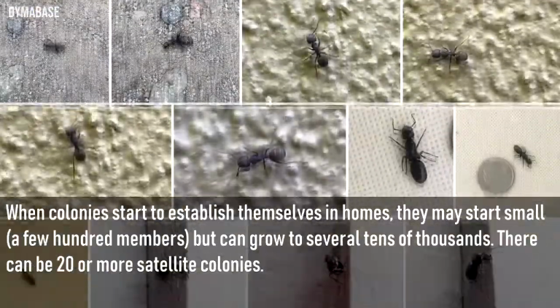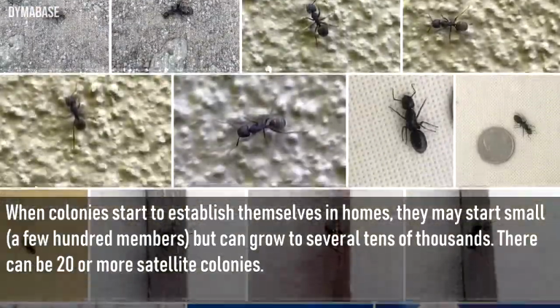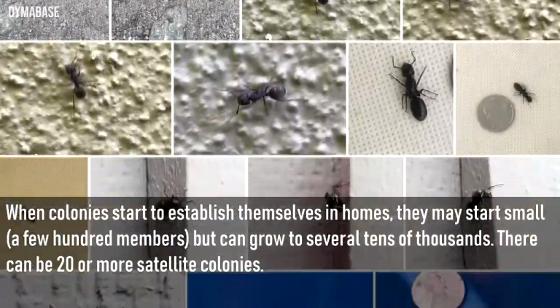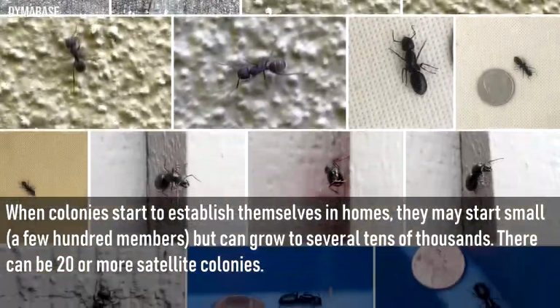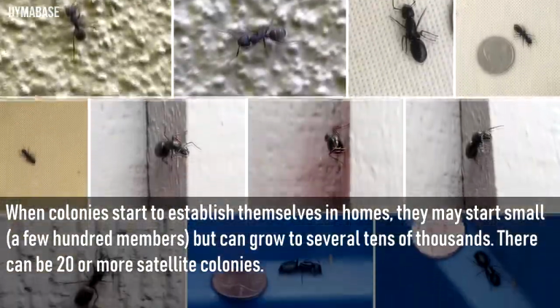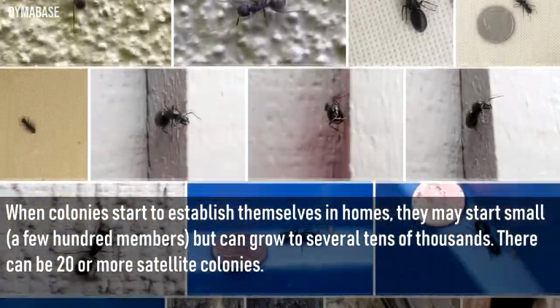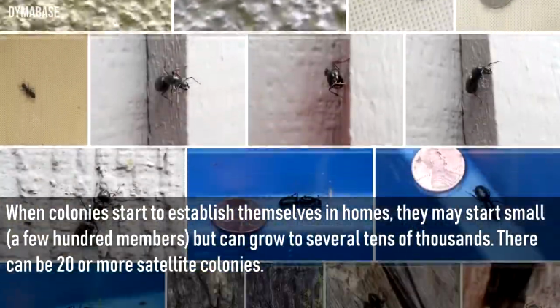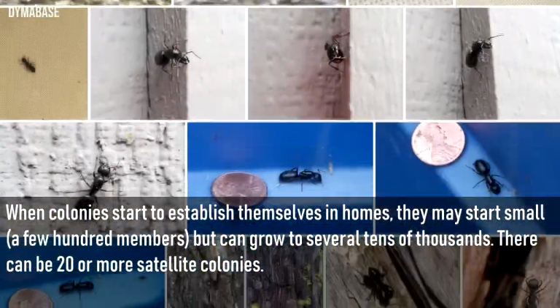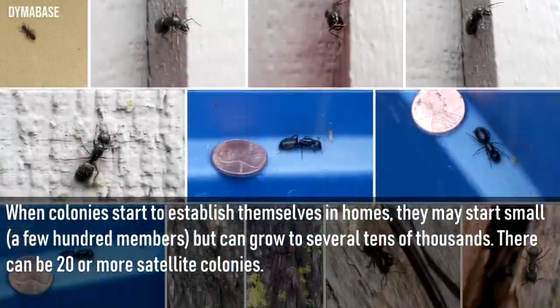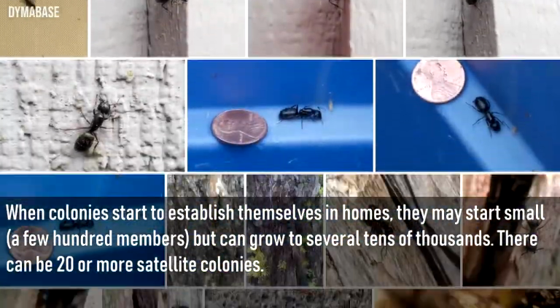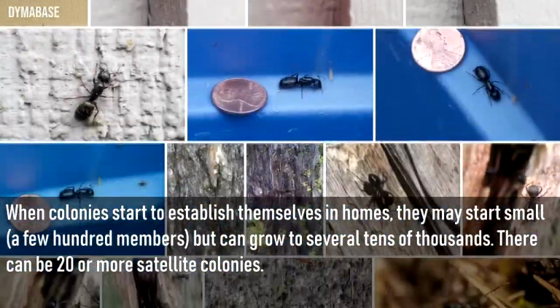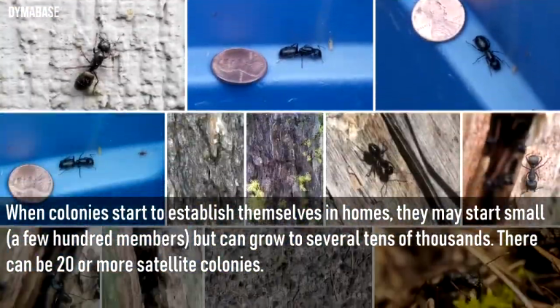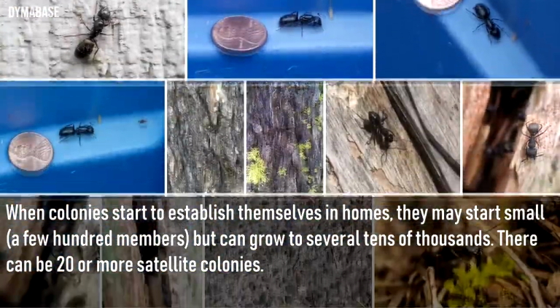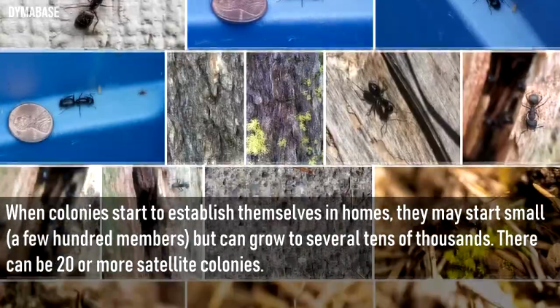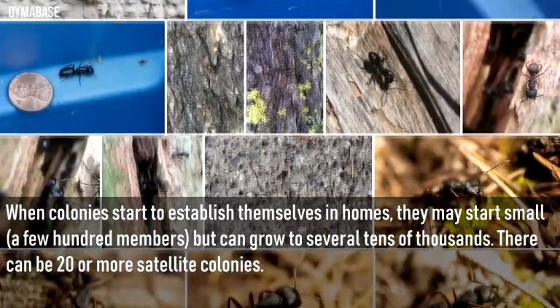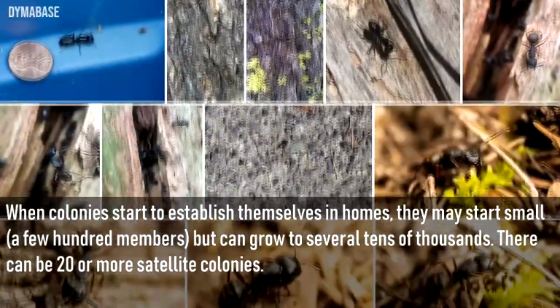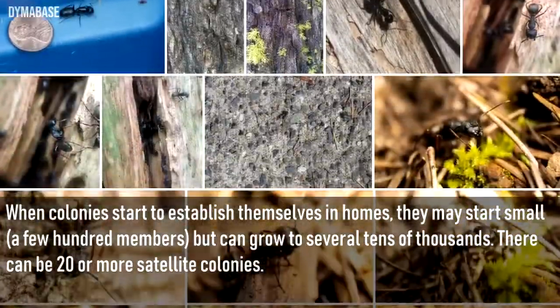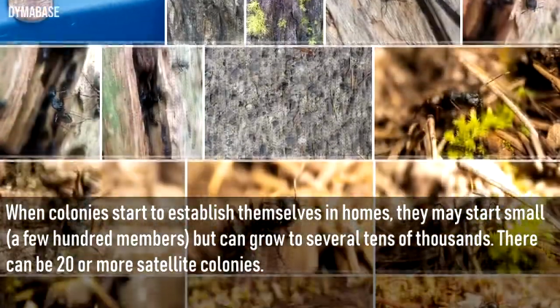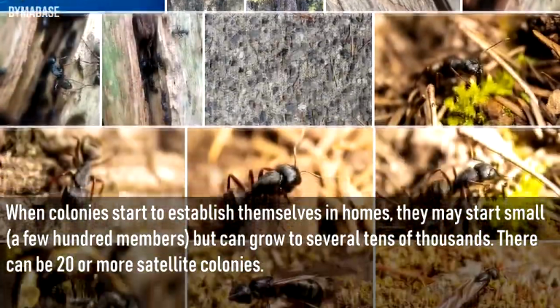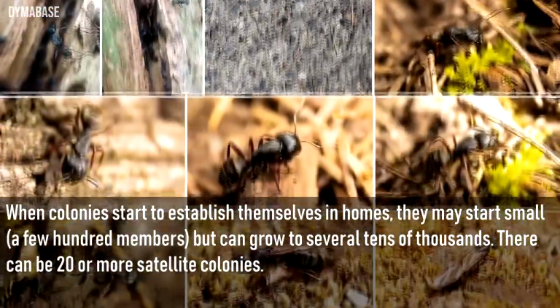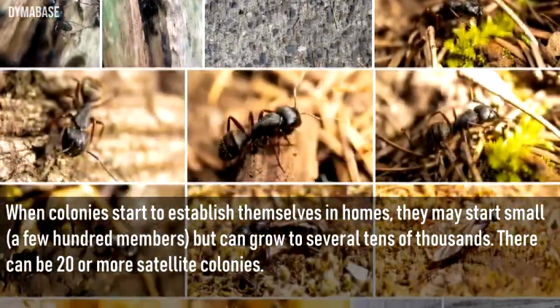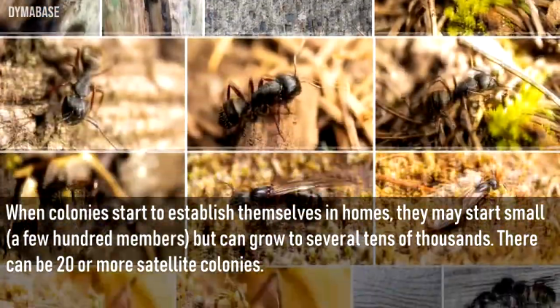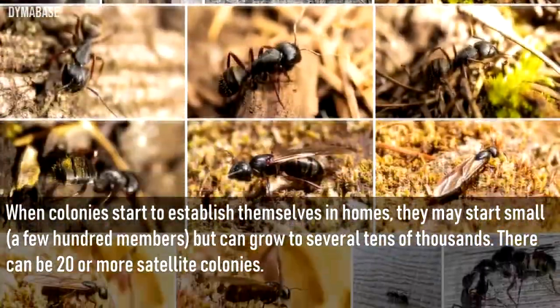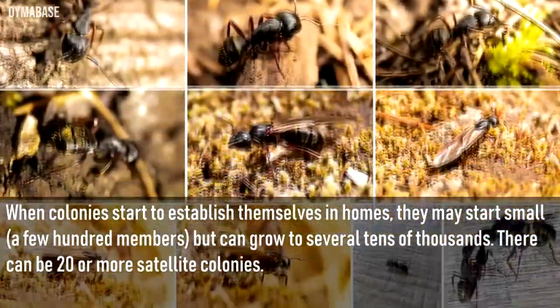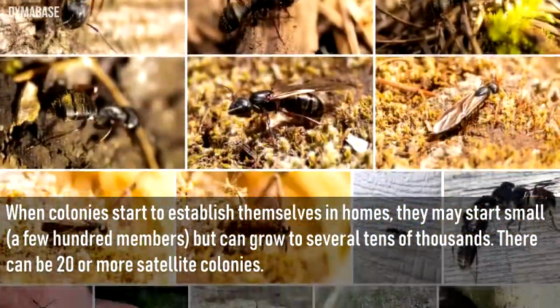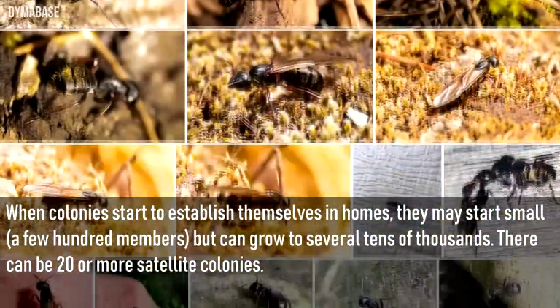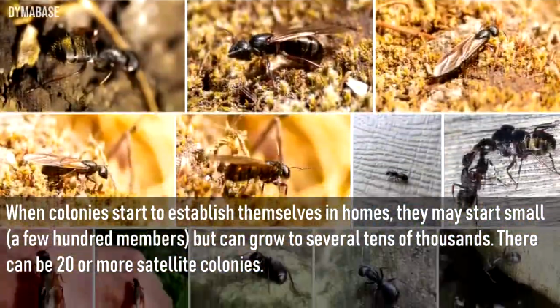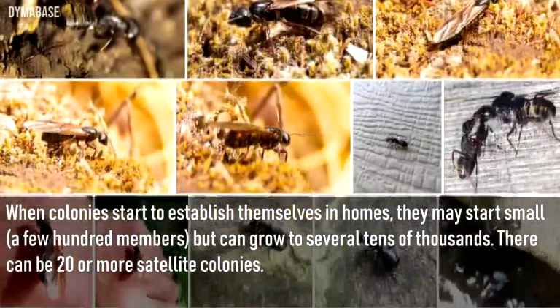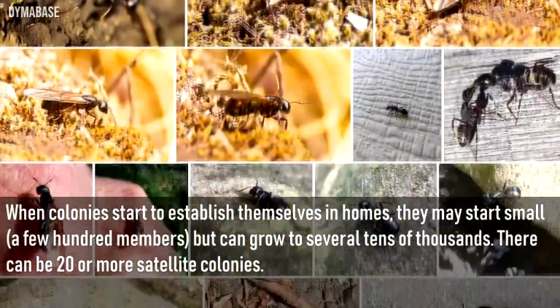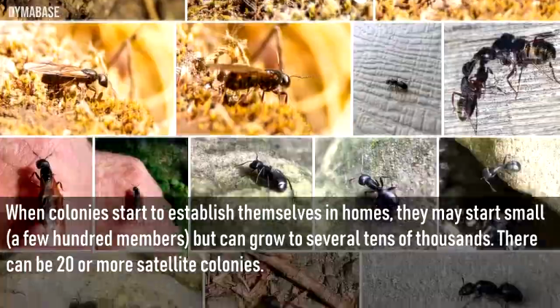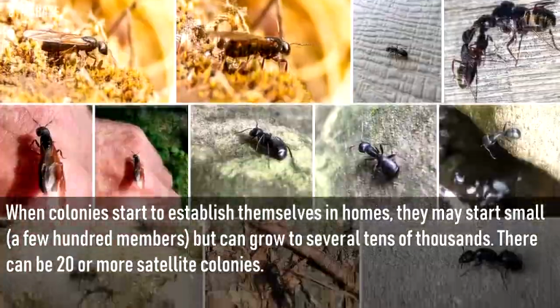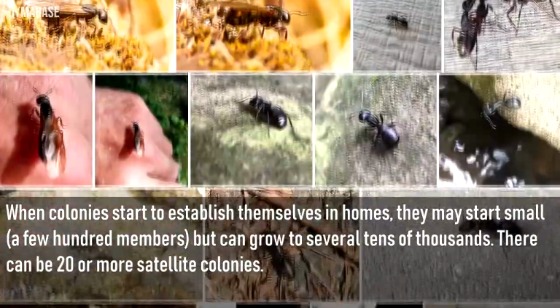When colonies start to establish themselves in homes, they may start small — a few hundred members — but can grow to several tens of thousands. There can be 20 or more satellite colonies.